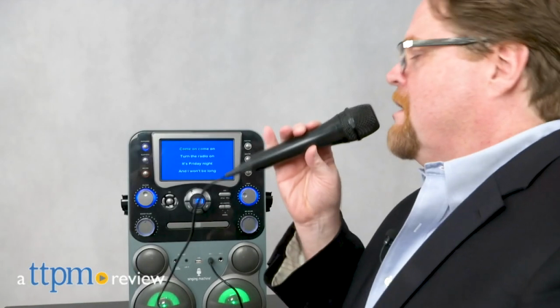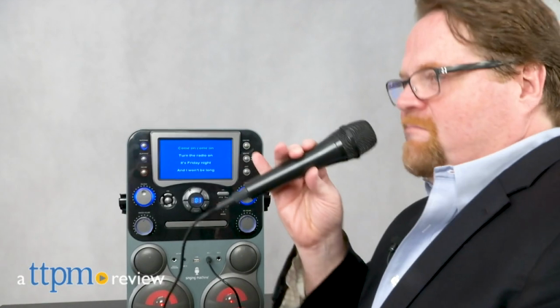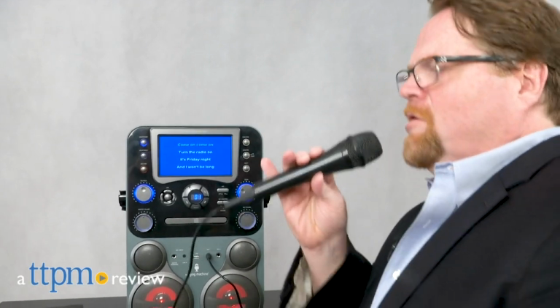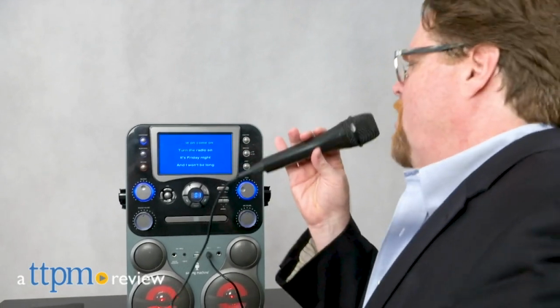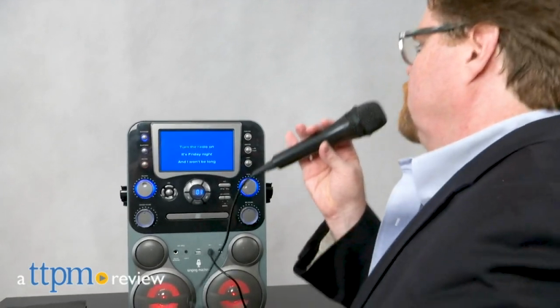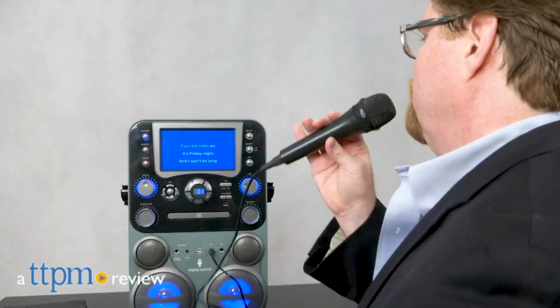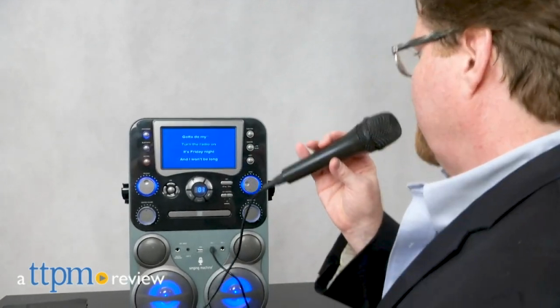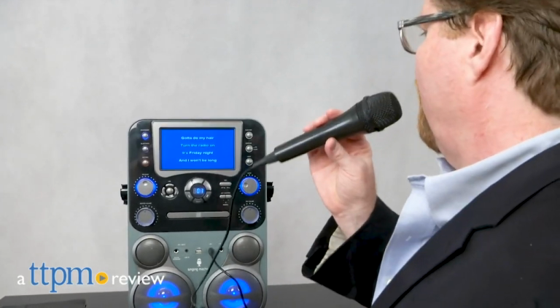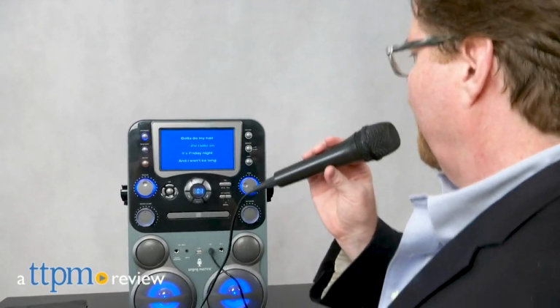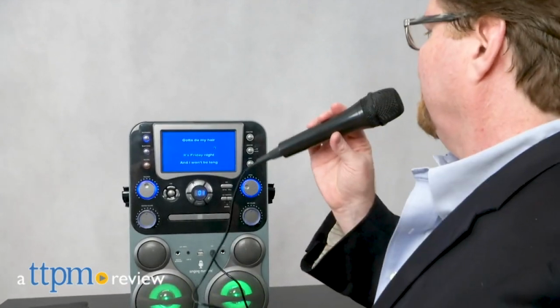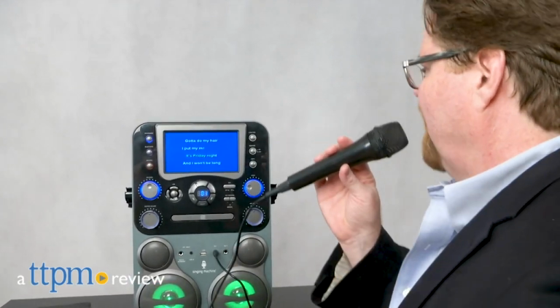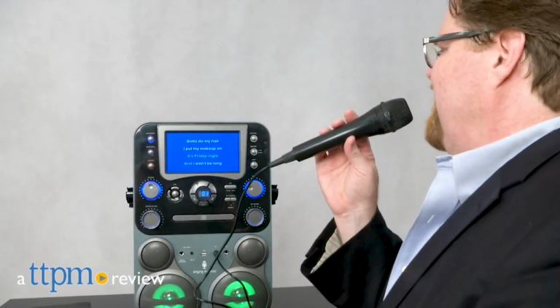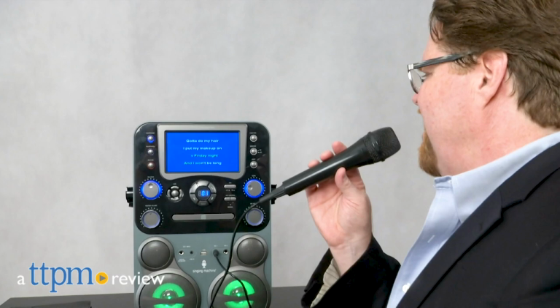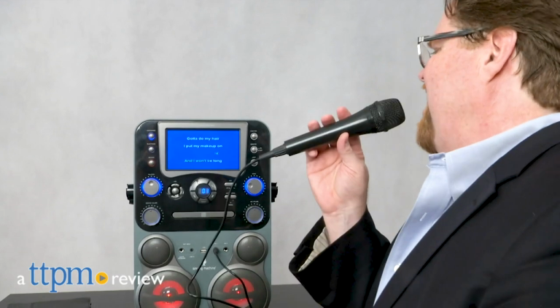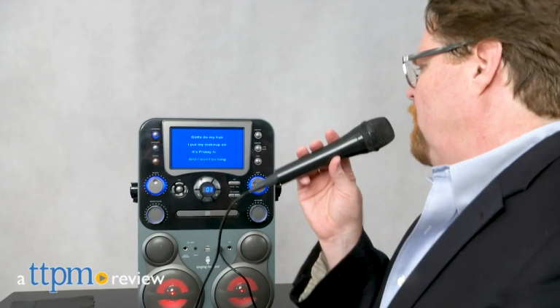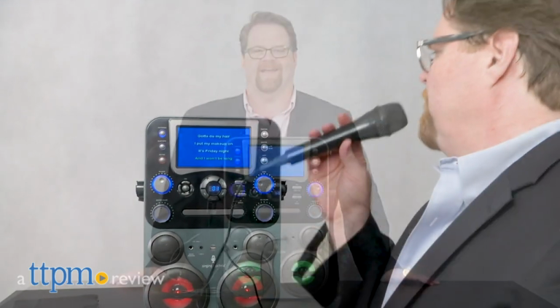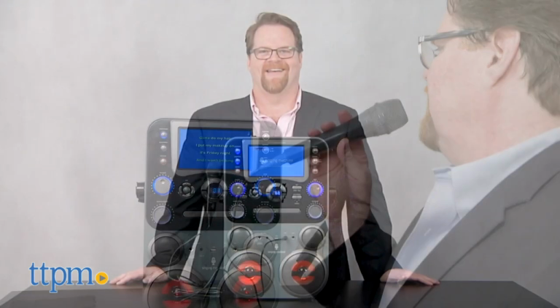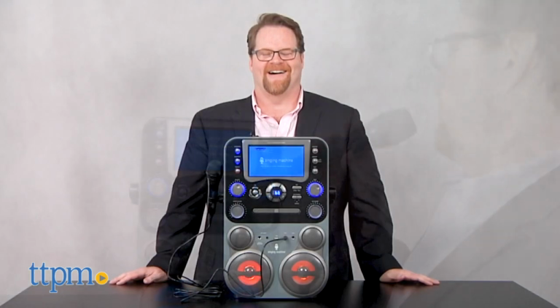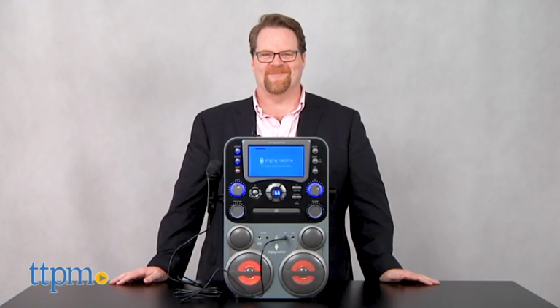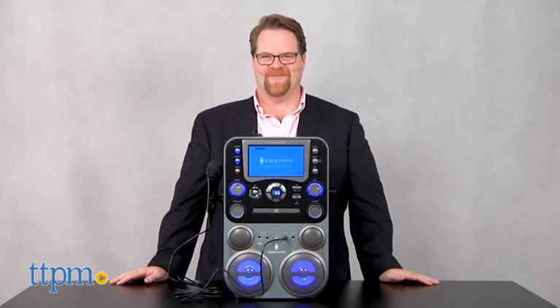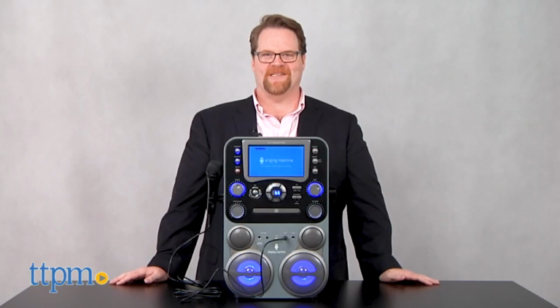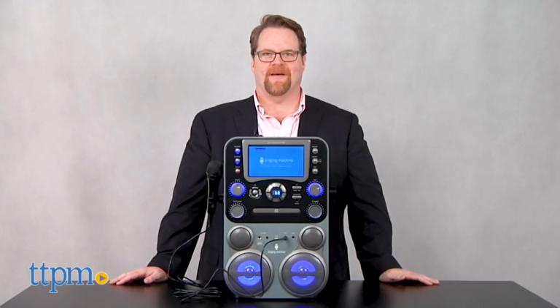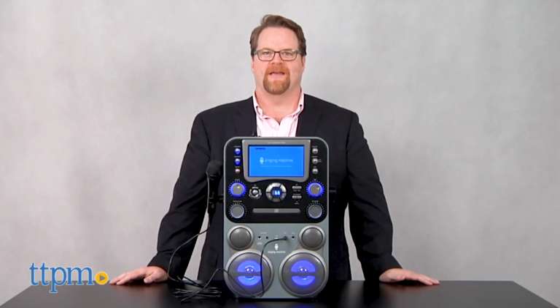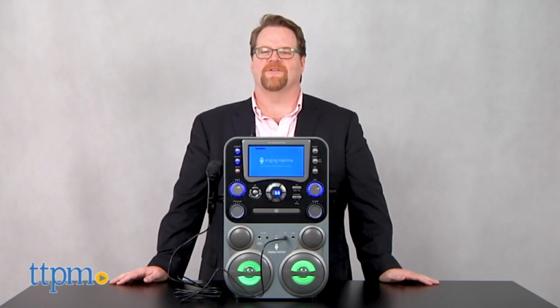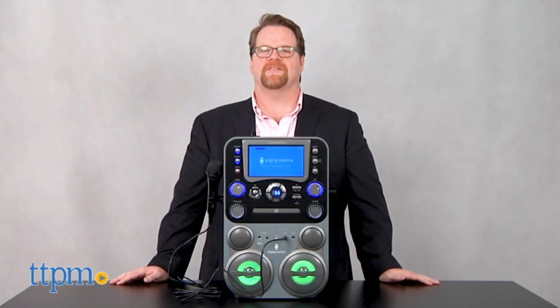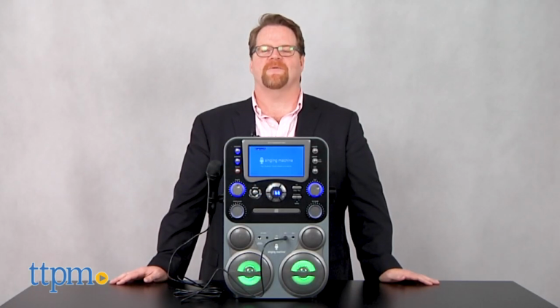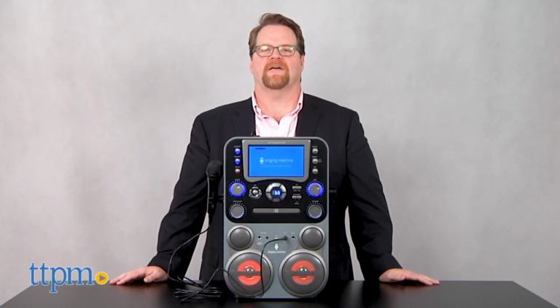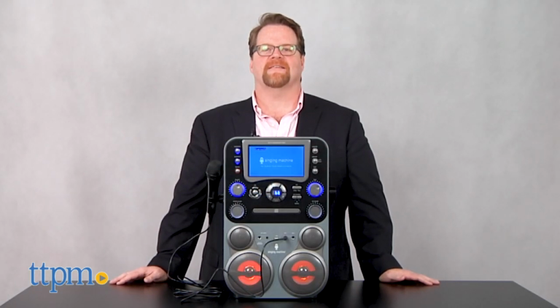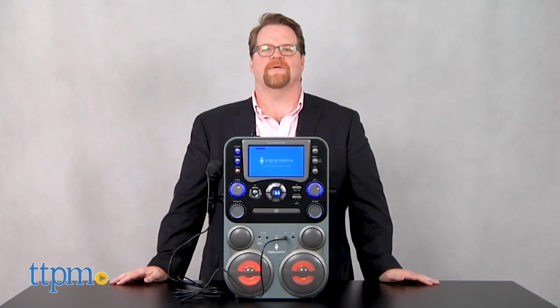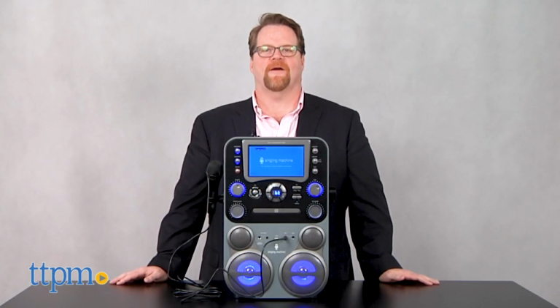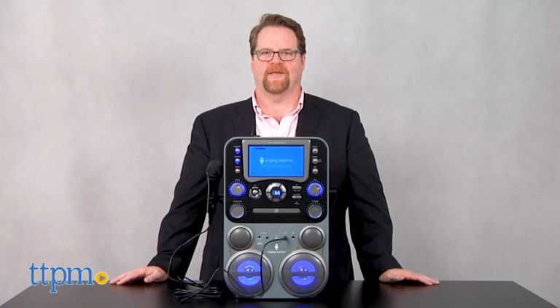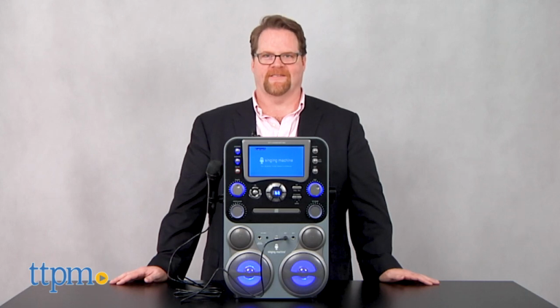Let's get the party started with a great new karaoke system by the Singing Machine Company. Hi, I'm John from TTPM. Here's the new Singing Machine Classic Series karaoke system.